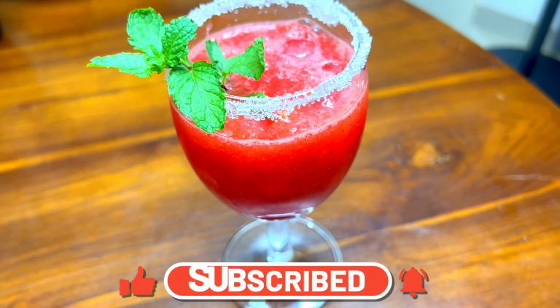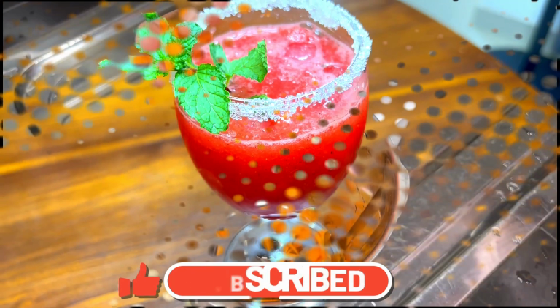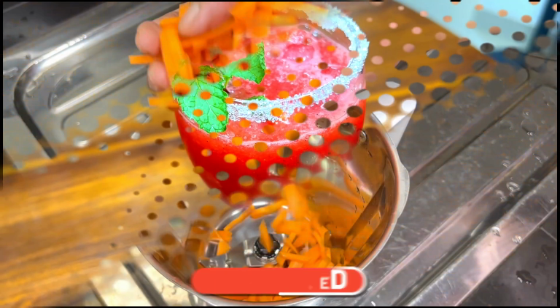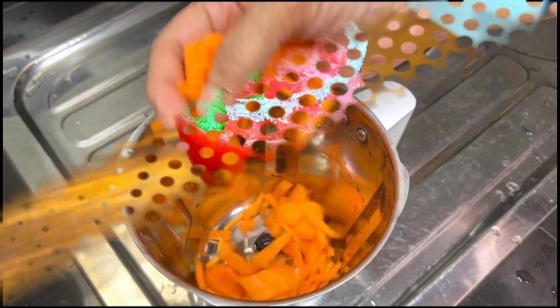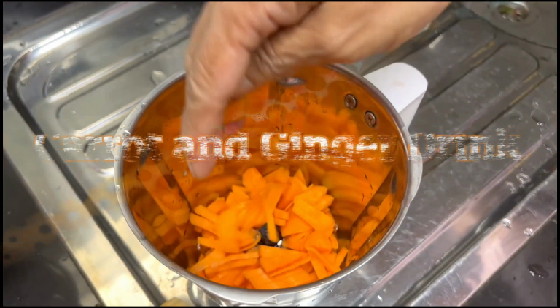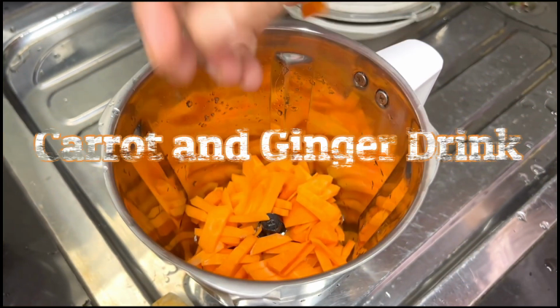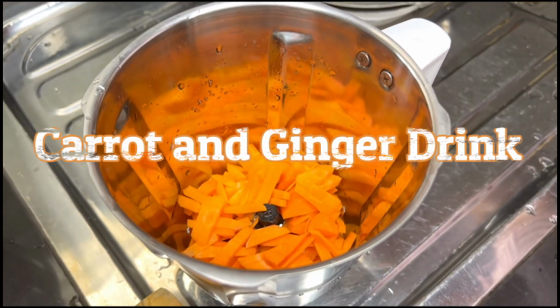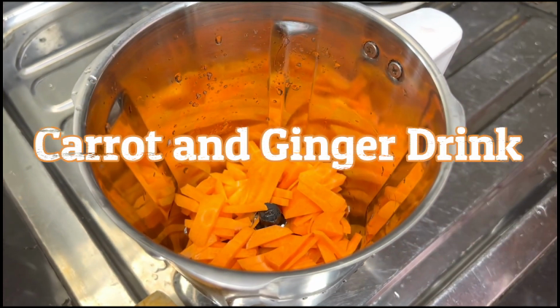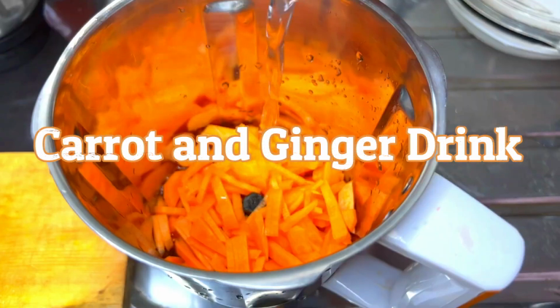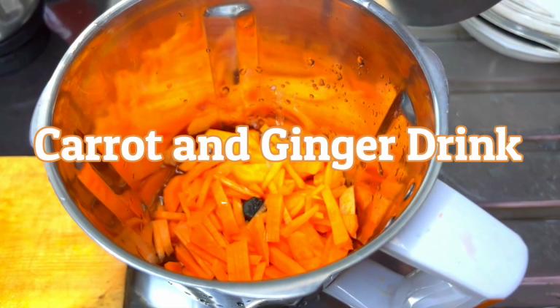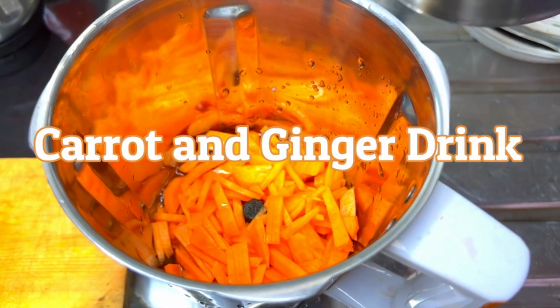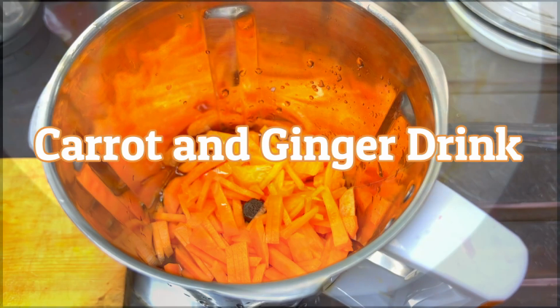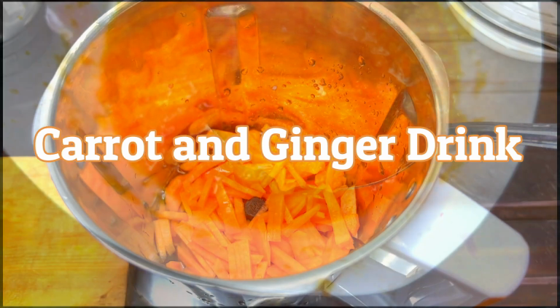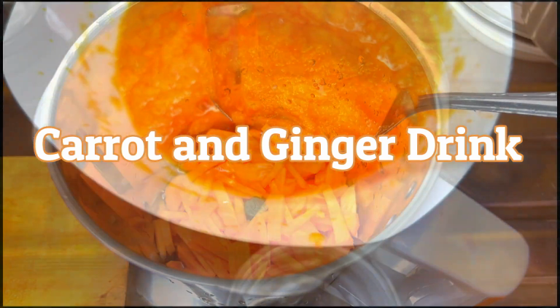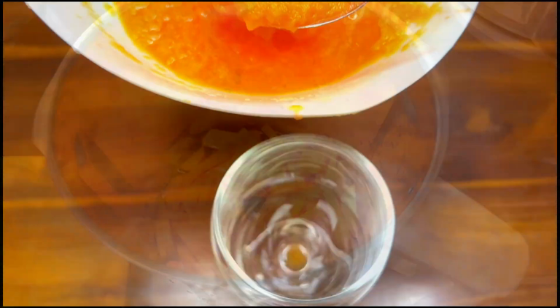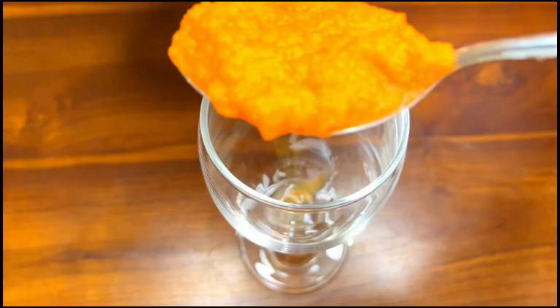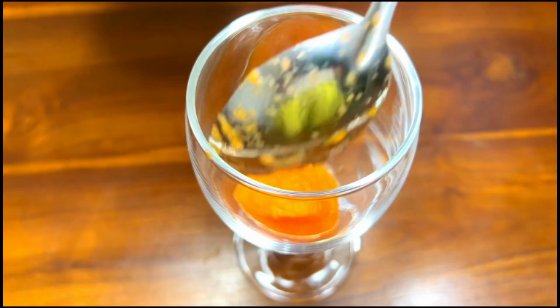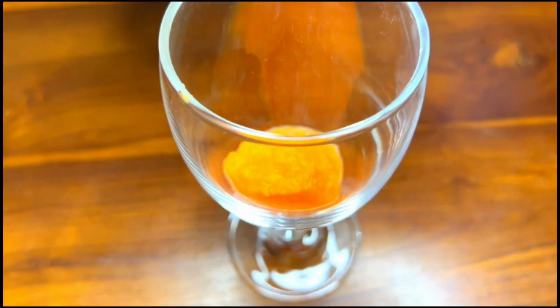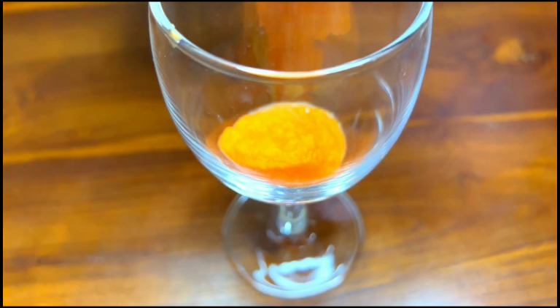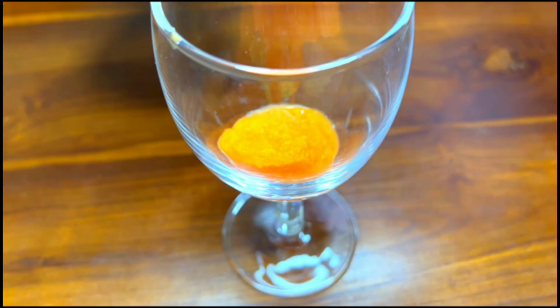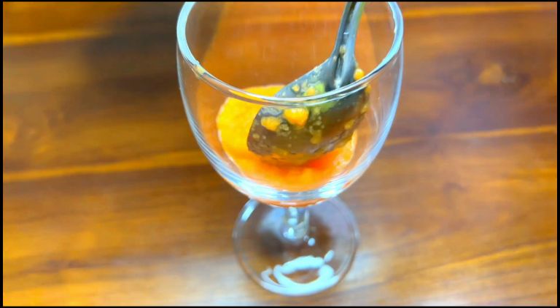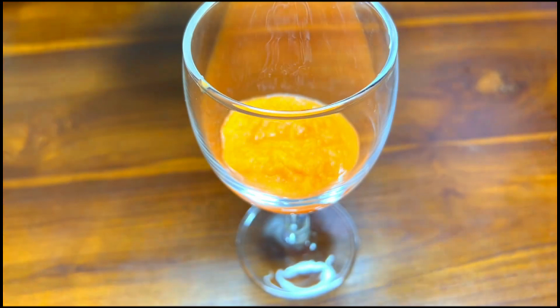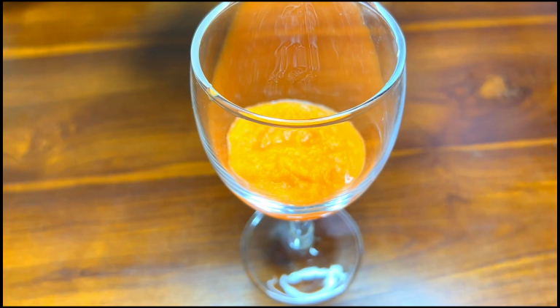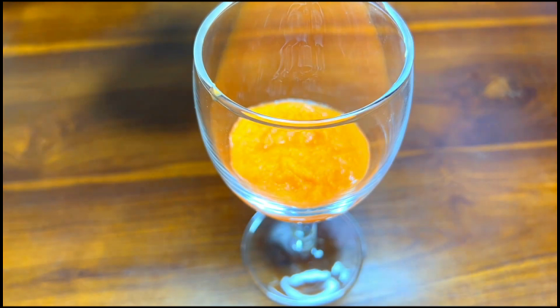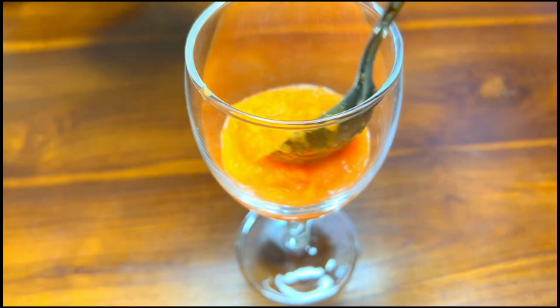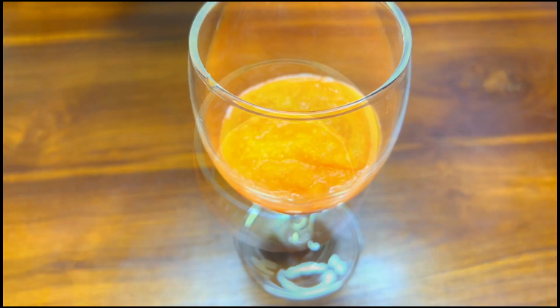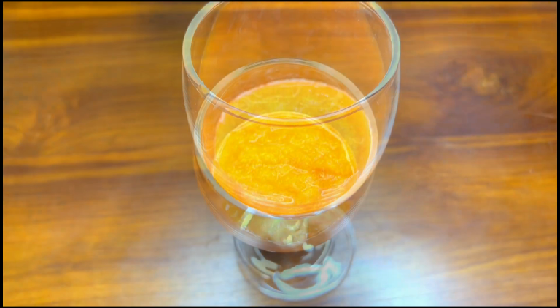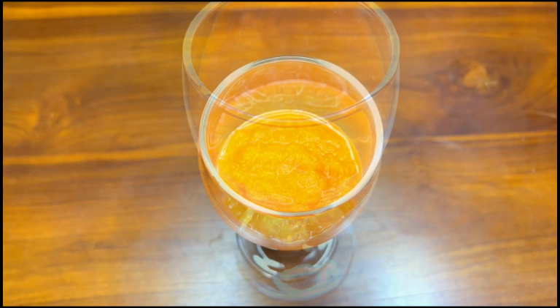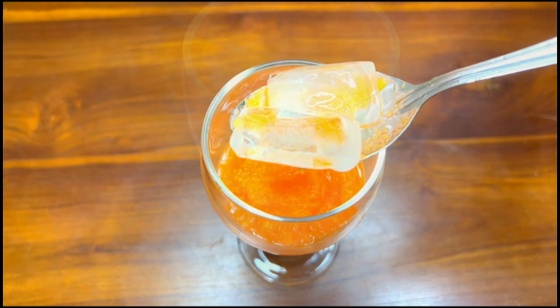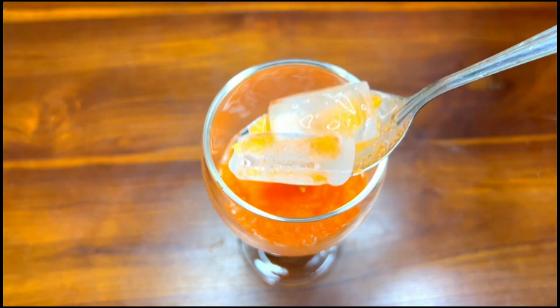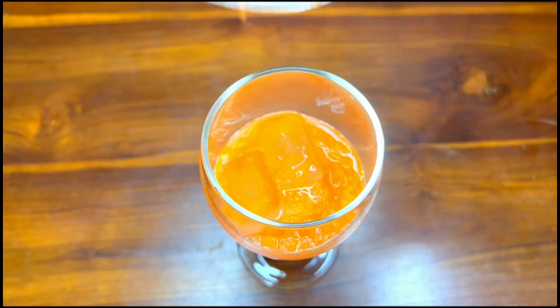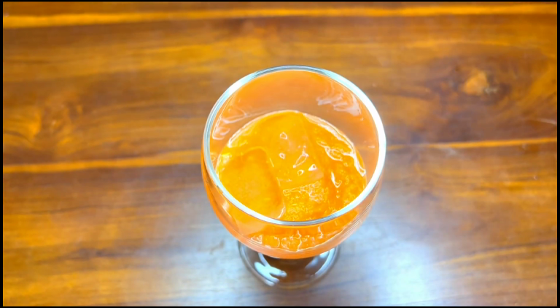Then we will add the carrots. We will blend all the carrots on top. We can add a glass of carrots and mix them in the same blender.